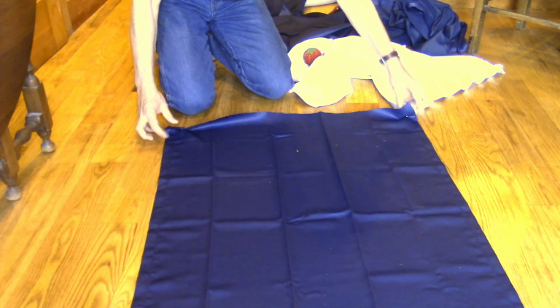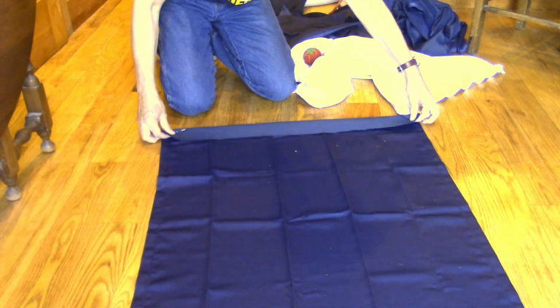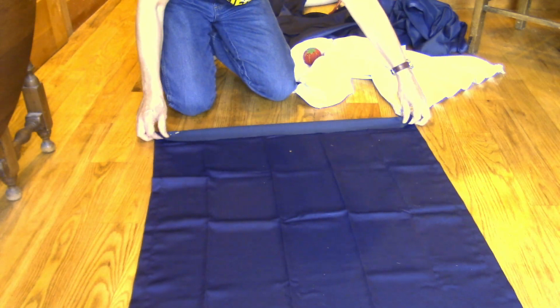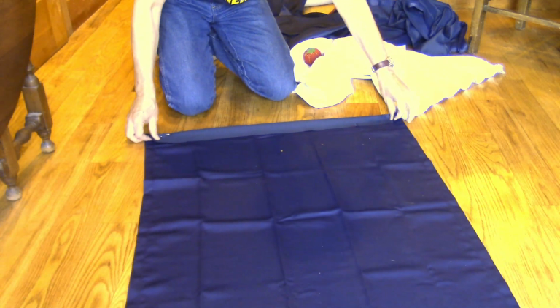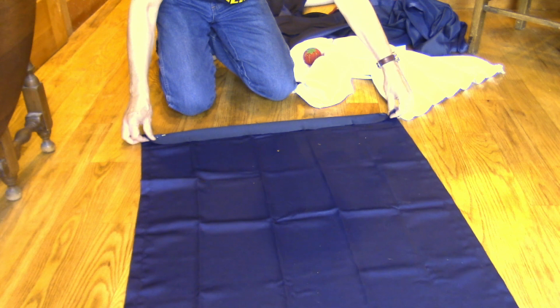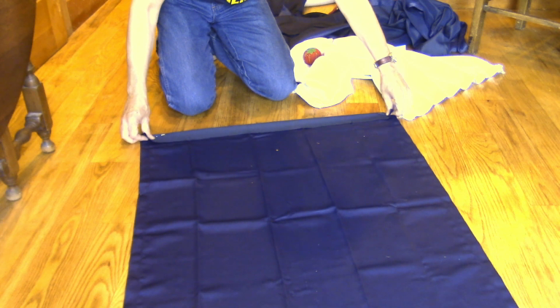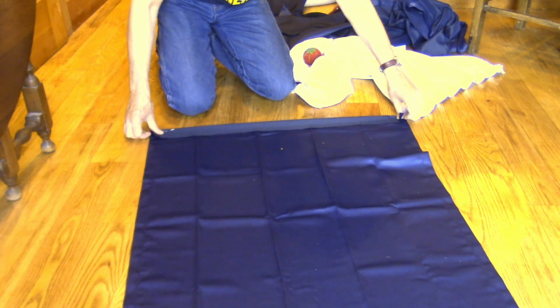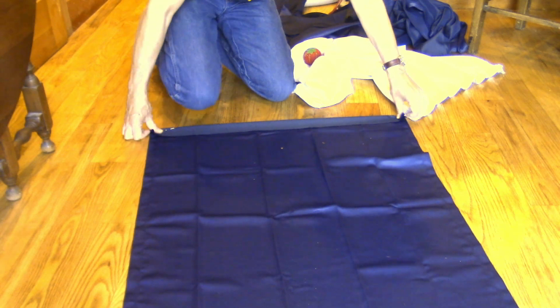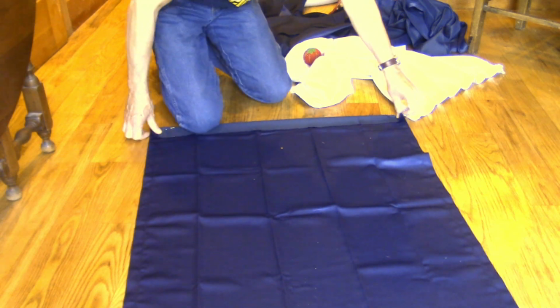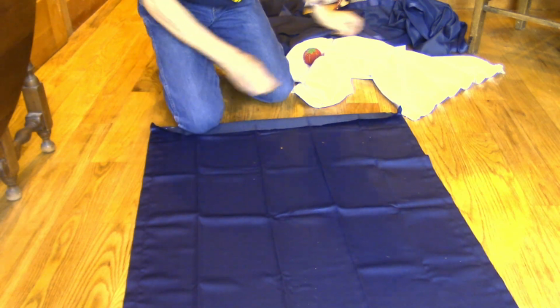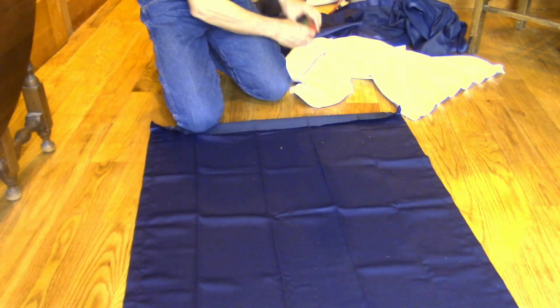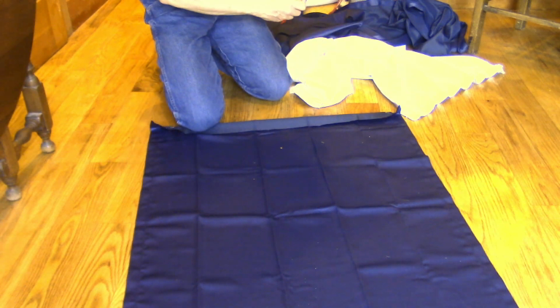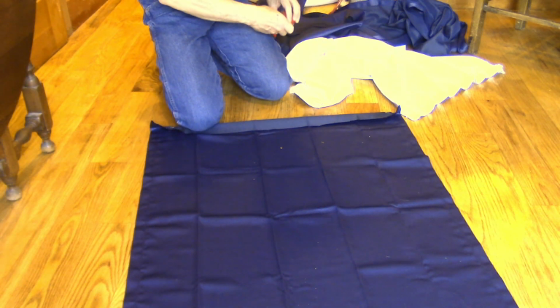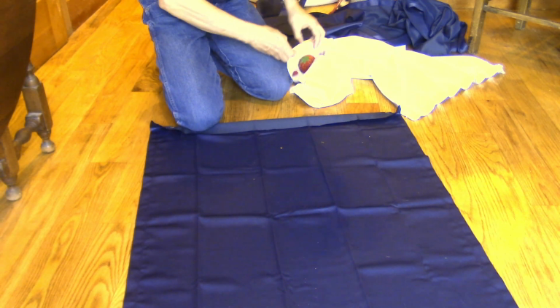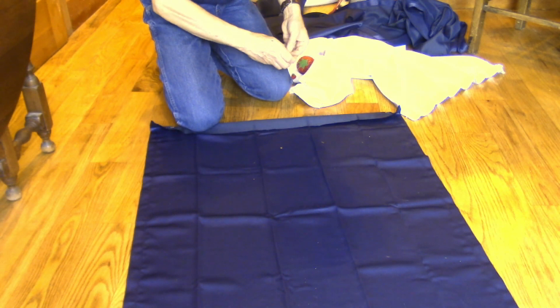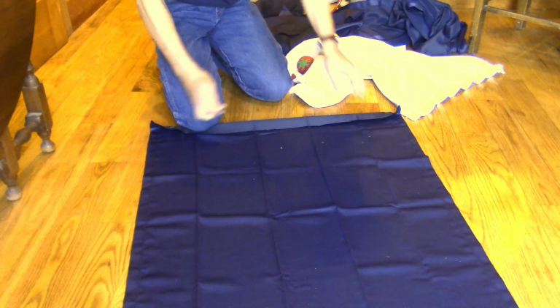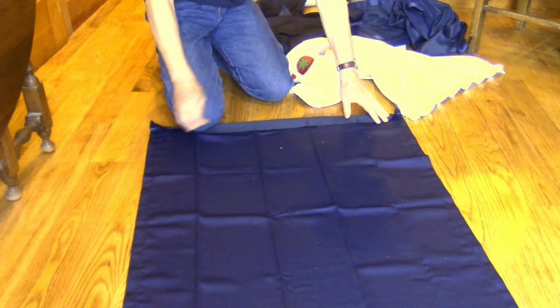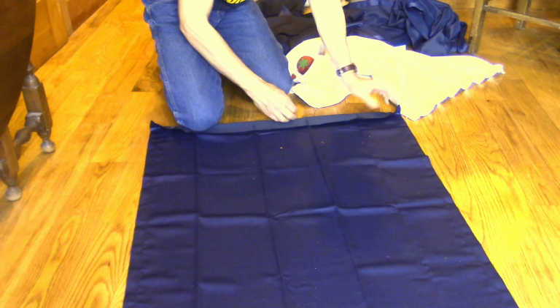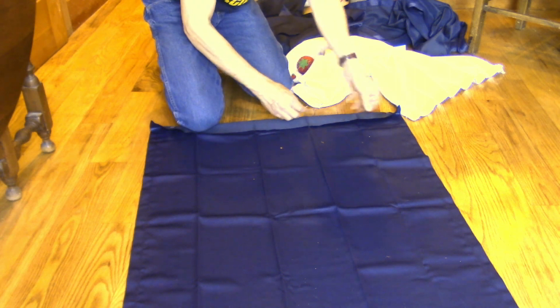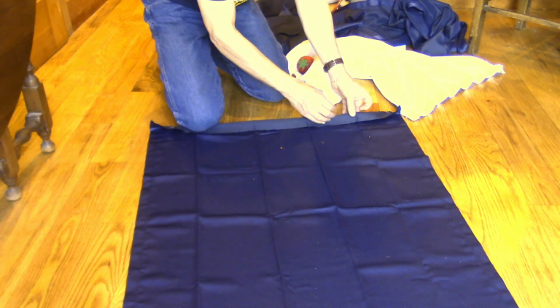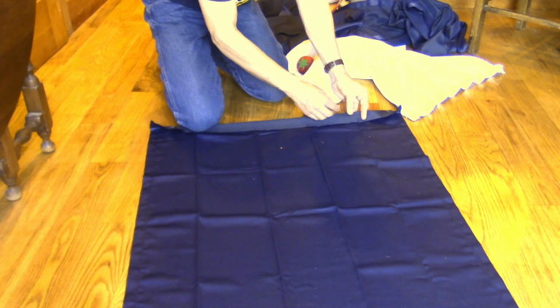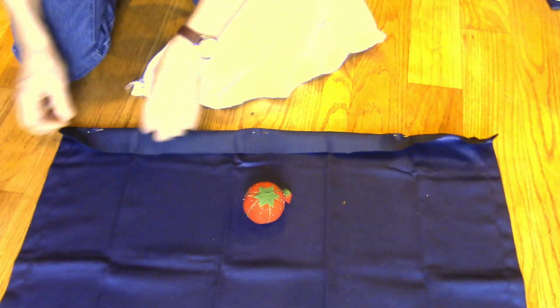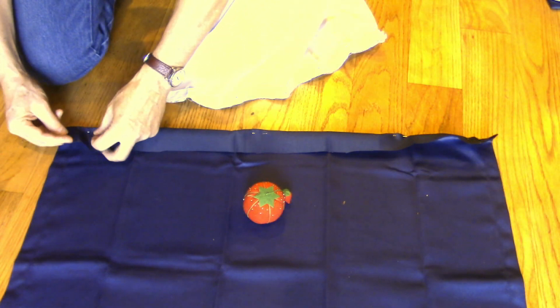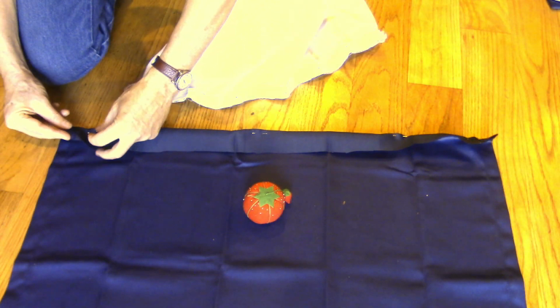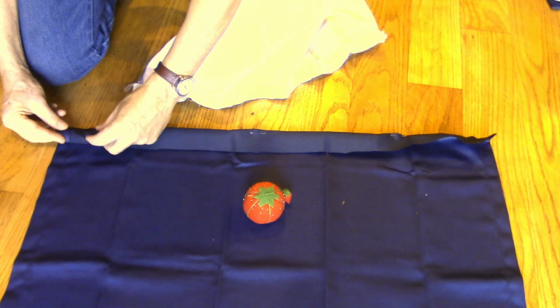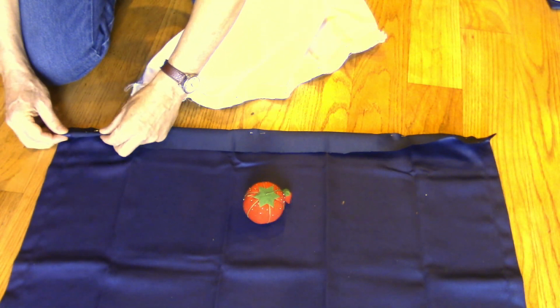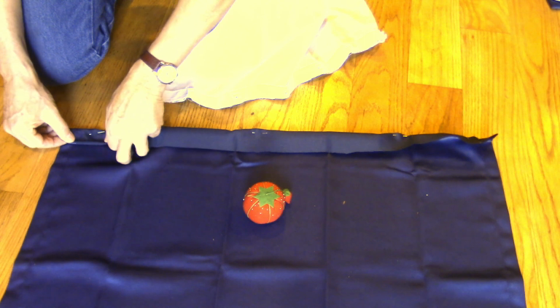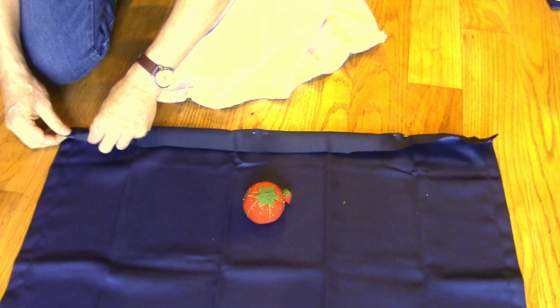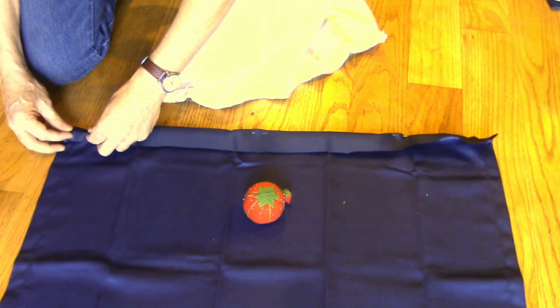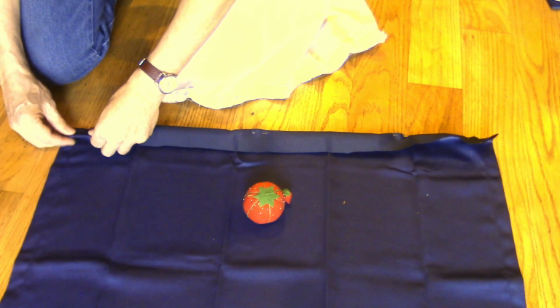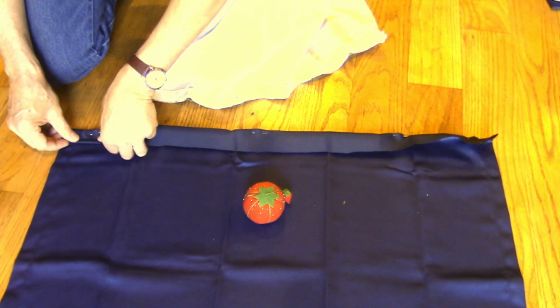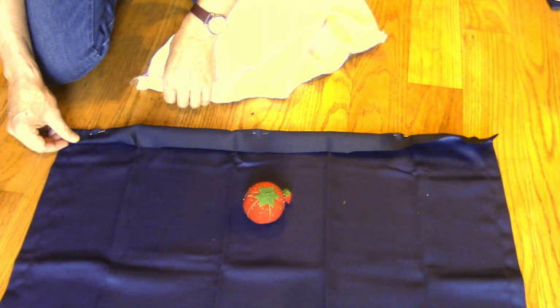Using the other one as a template, I got the final length. I'm going to fold it right here — I've got two pins on it. Now I'm going to fold in that other one so that it has a nice seam, and then I'll sew it on the sewing machine.